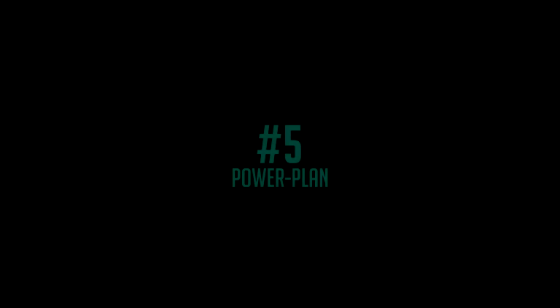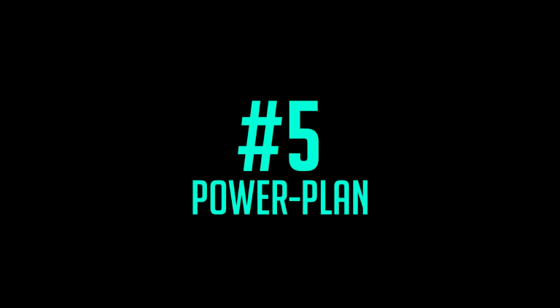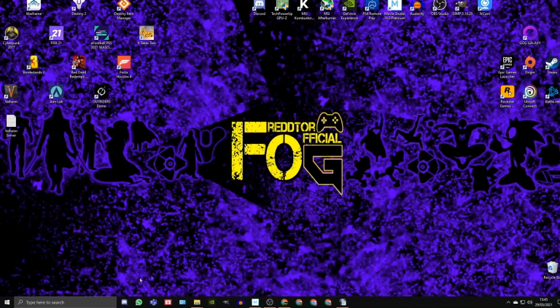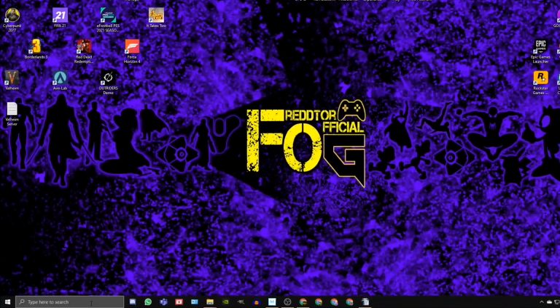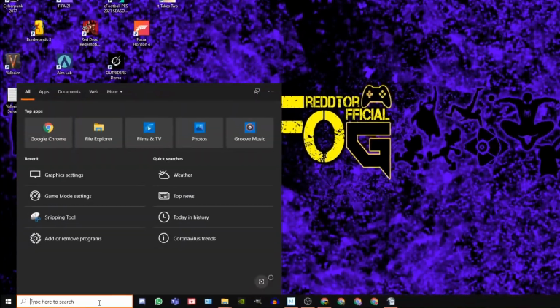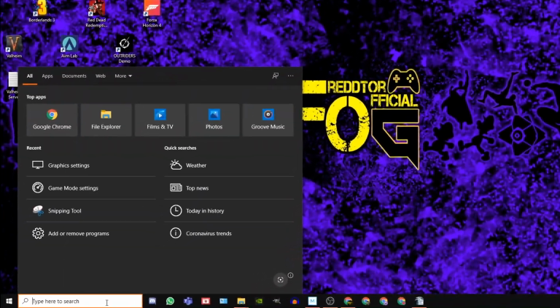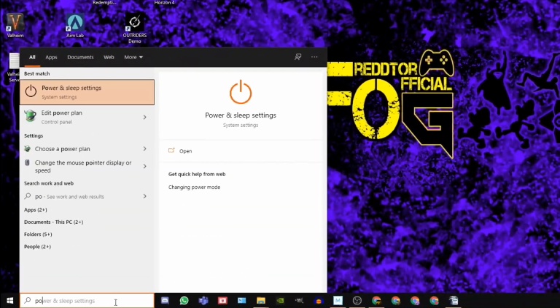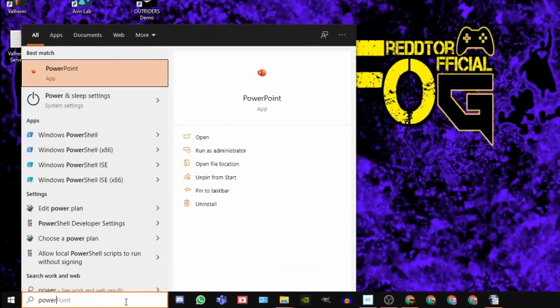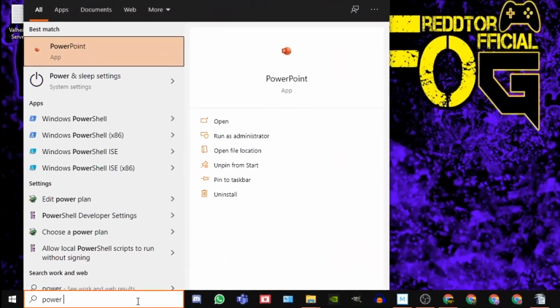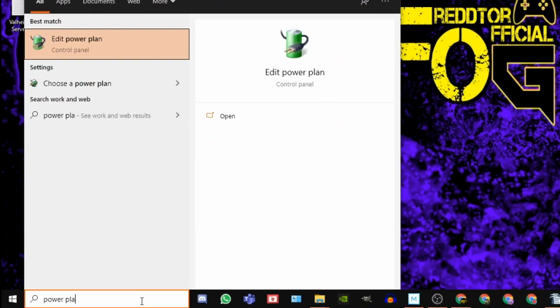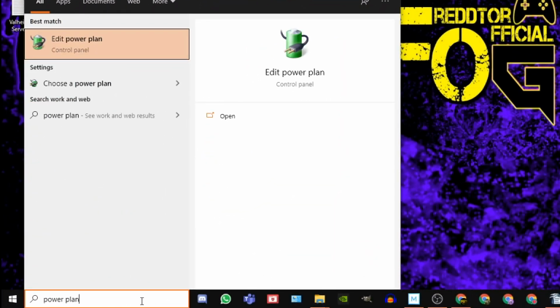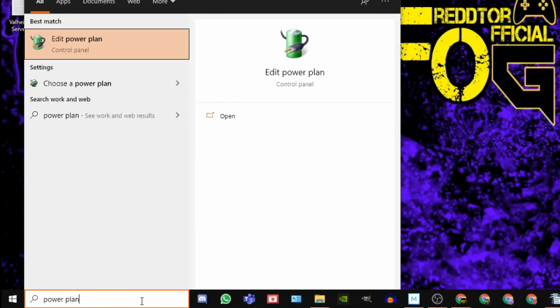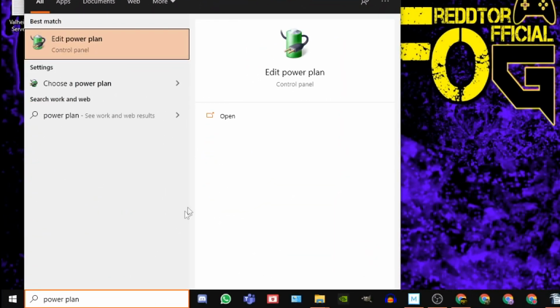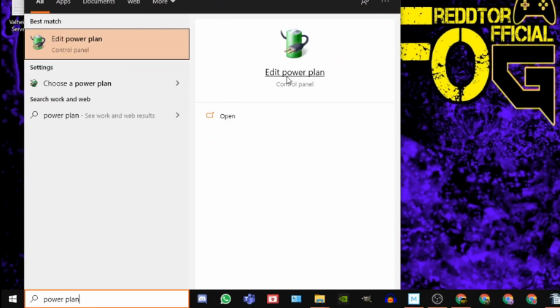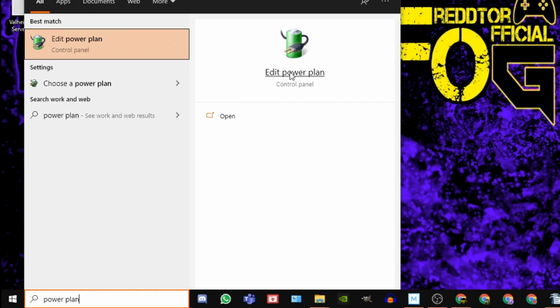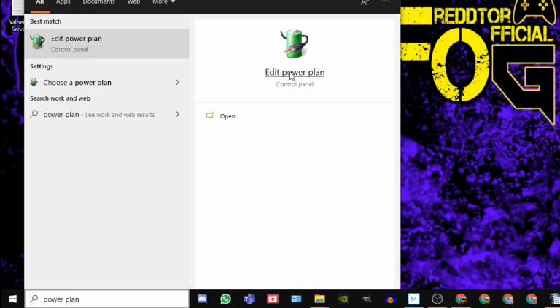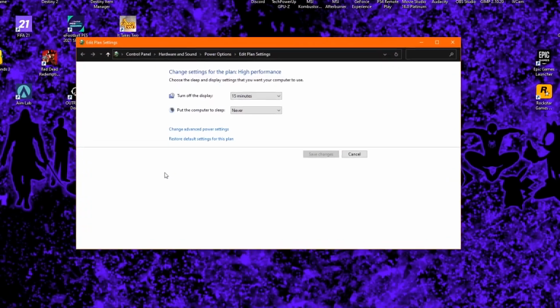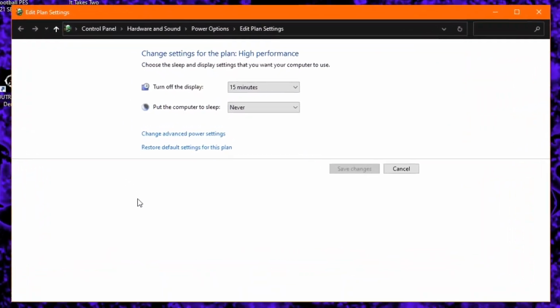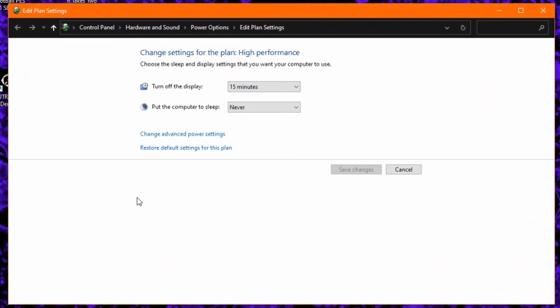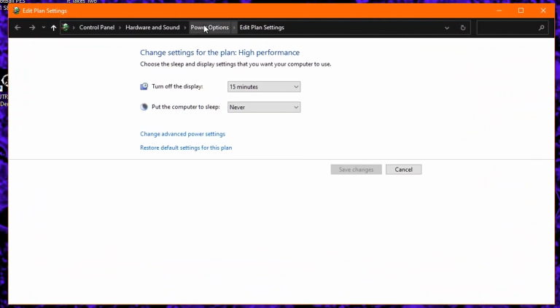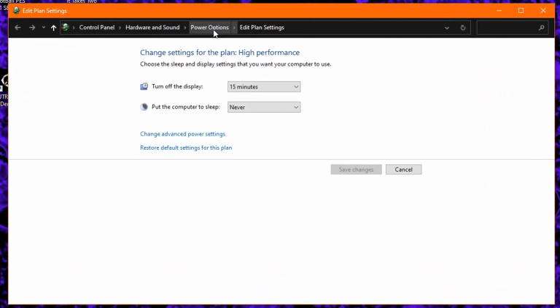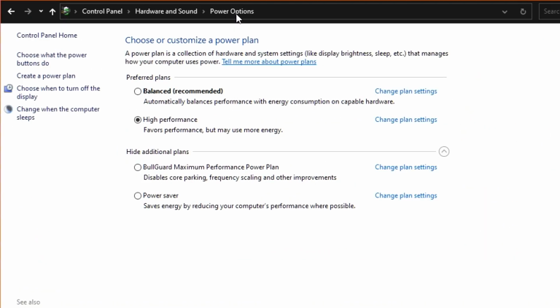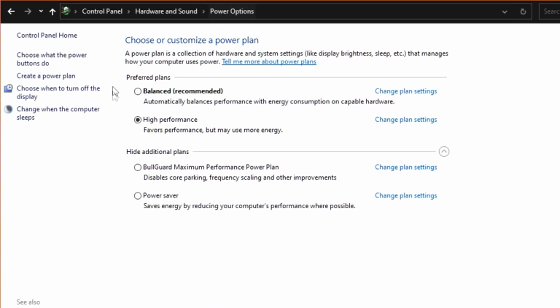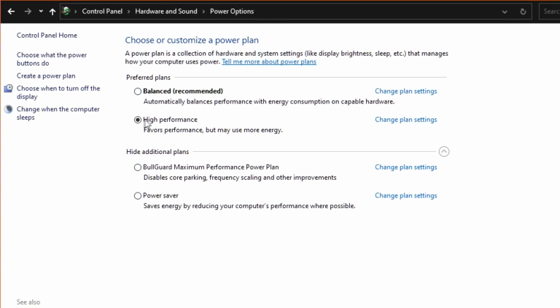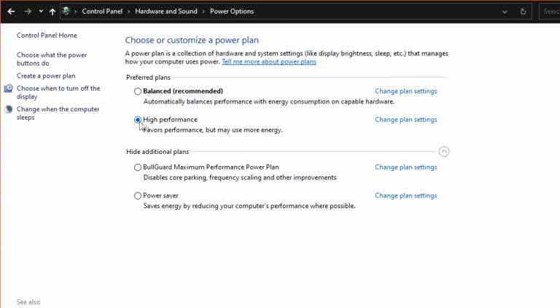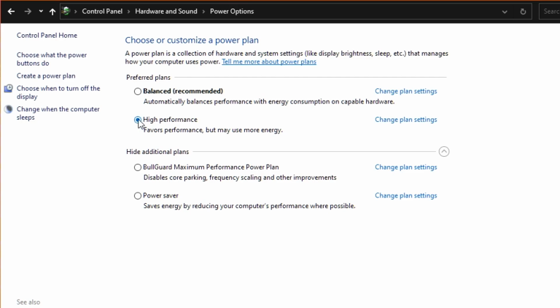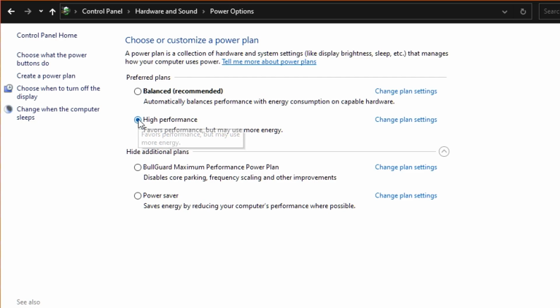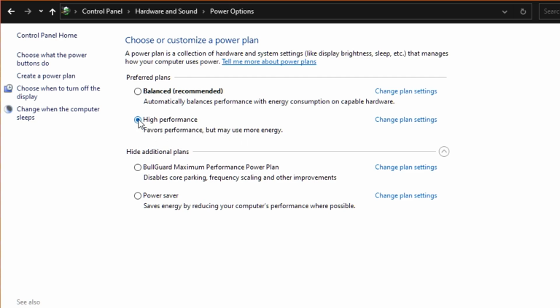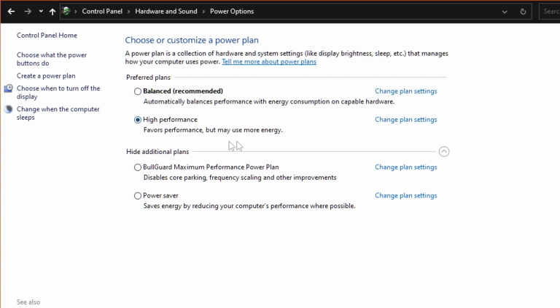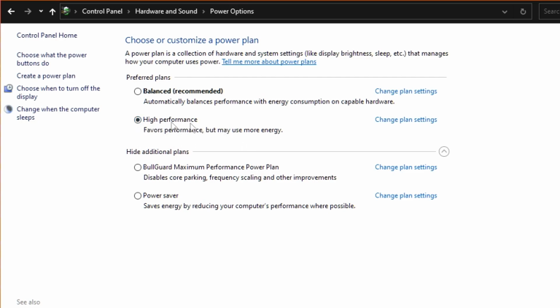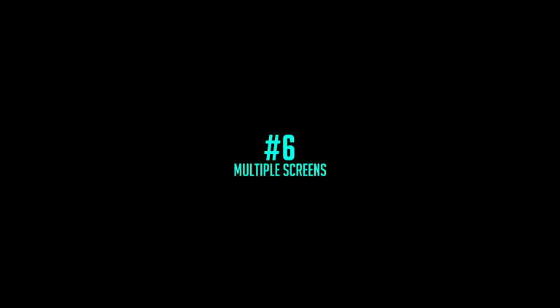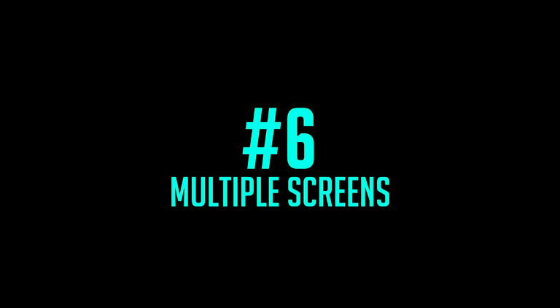Step five: go back to the Windows search bar, type in 'power plan' and click 'Edit power plan.' At the very top, click Power Options and under Preferred Plans ensure High Performance is selected.